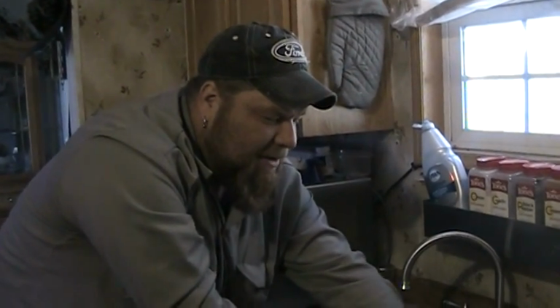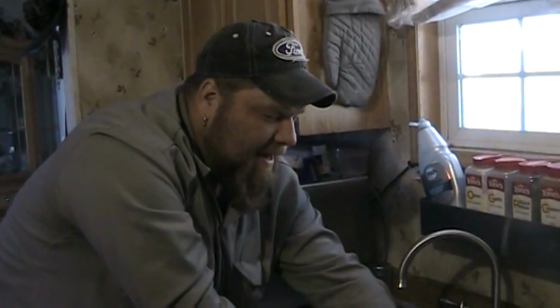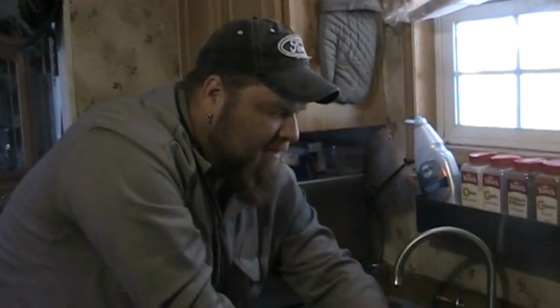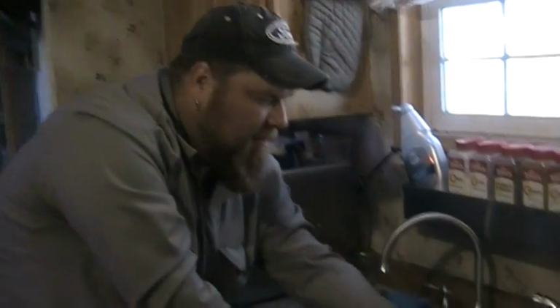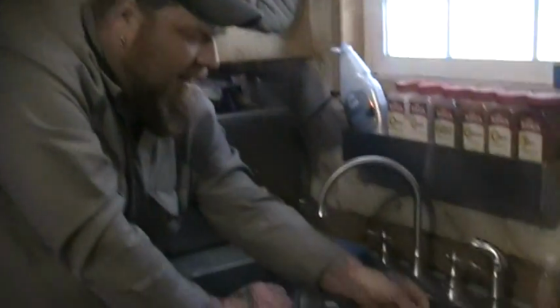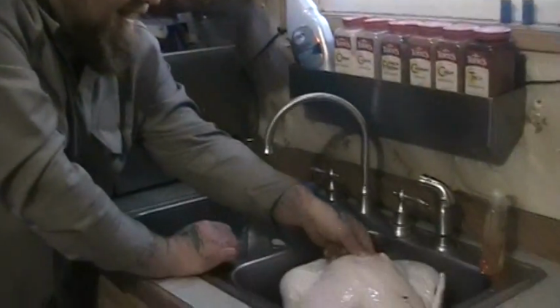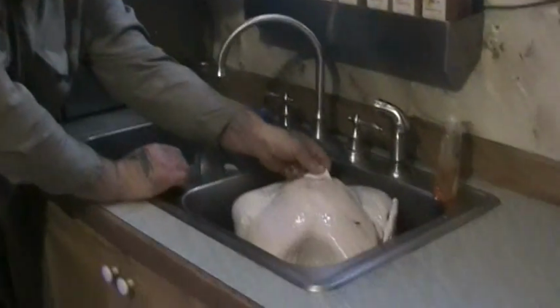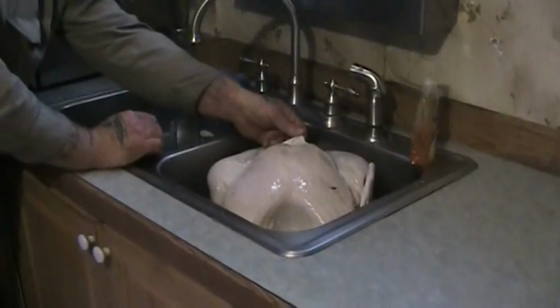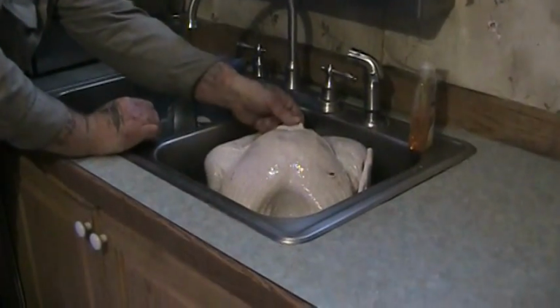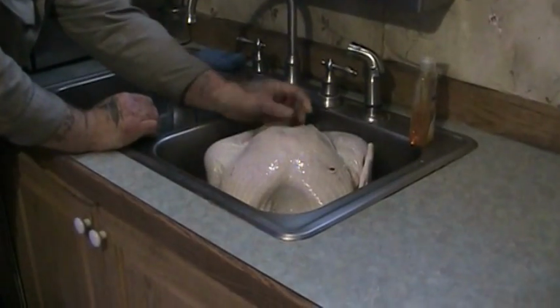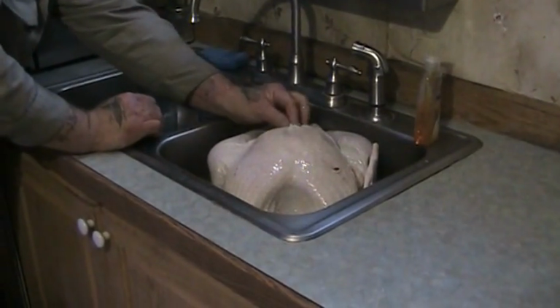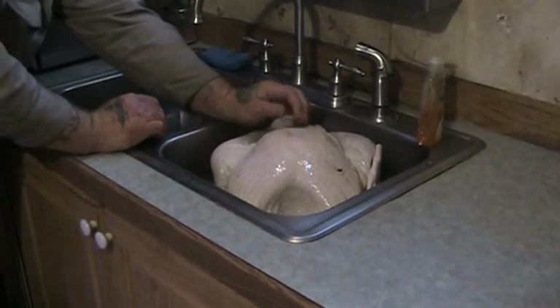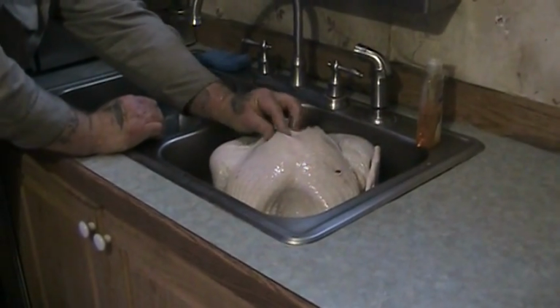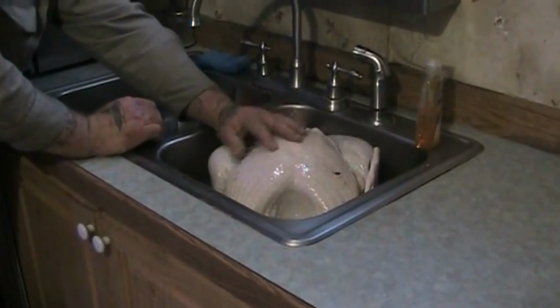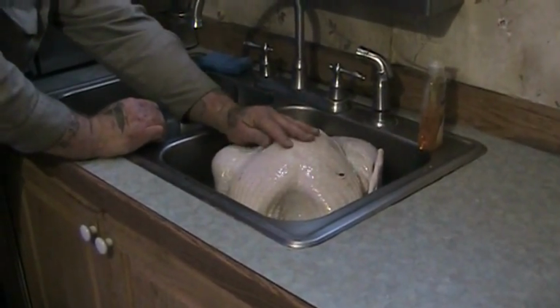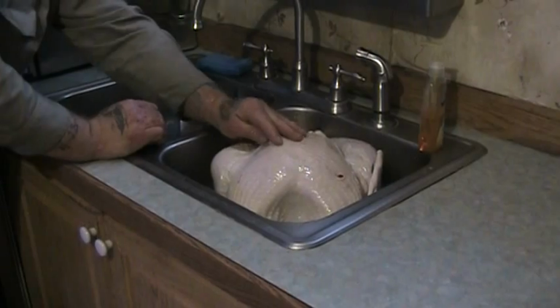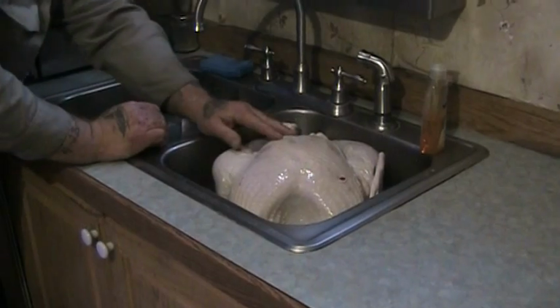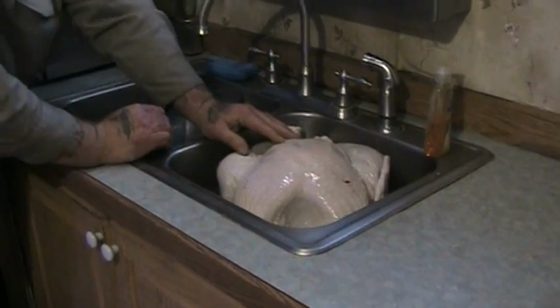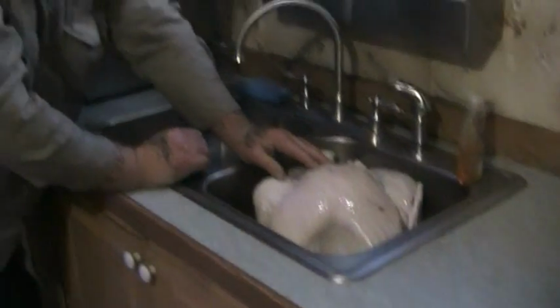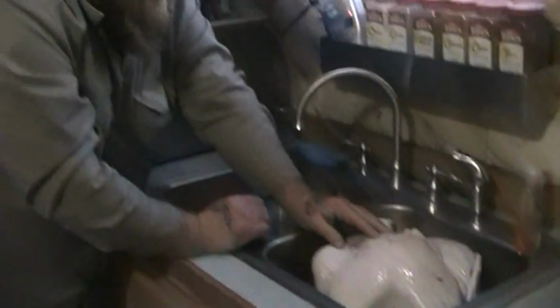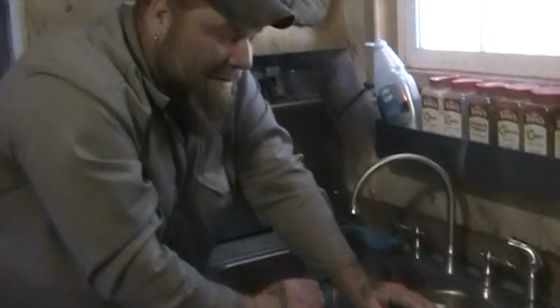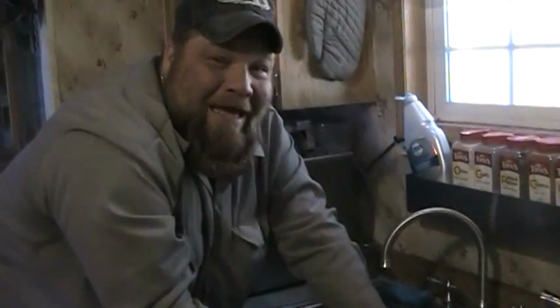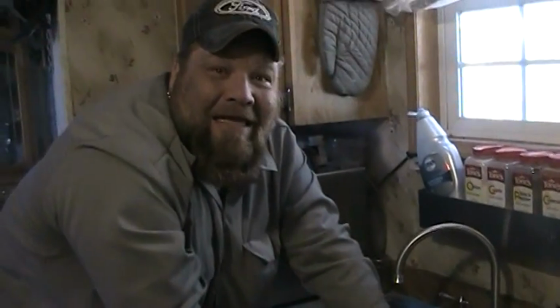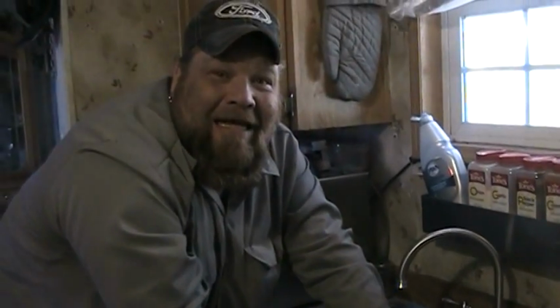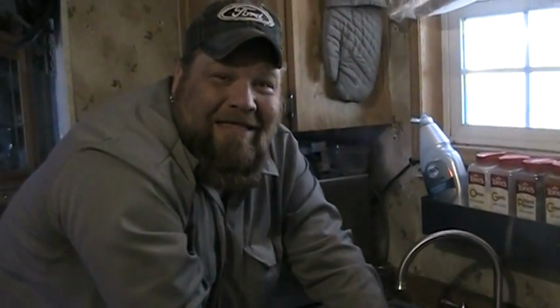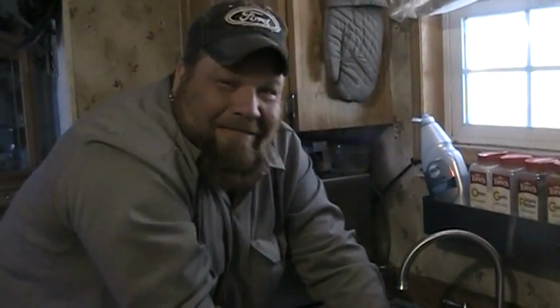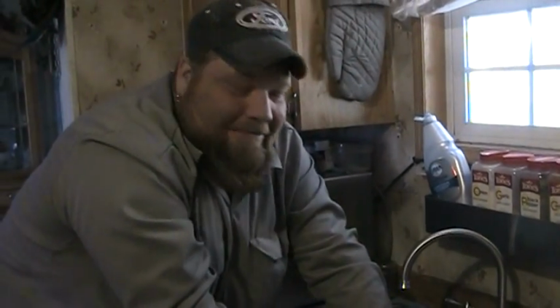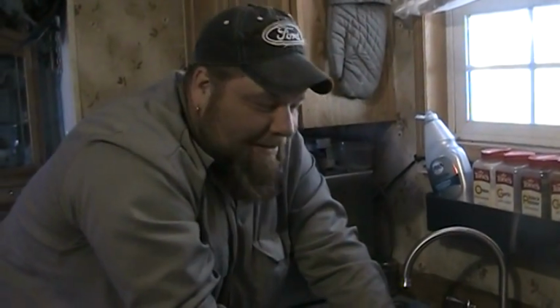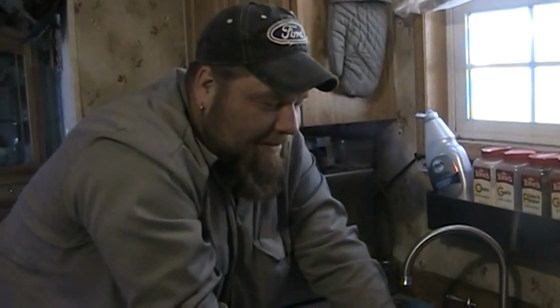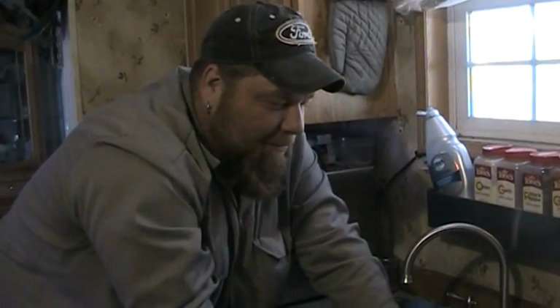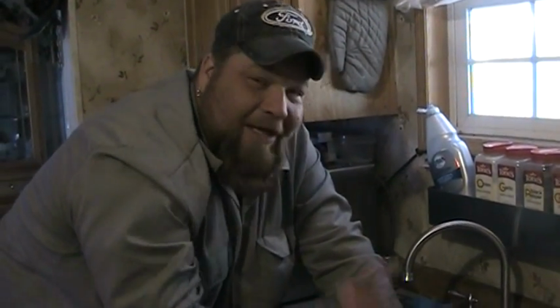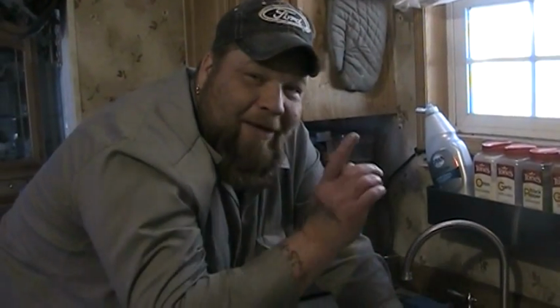Man, look at that nice beautiful white skin — it's soft and workable and clean, and it's going to be delicious. So we'll see you in a little bit.